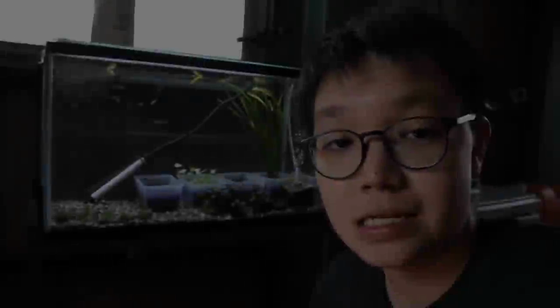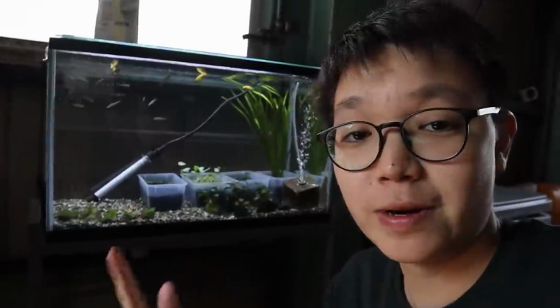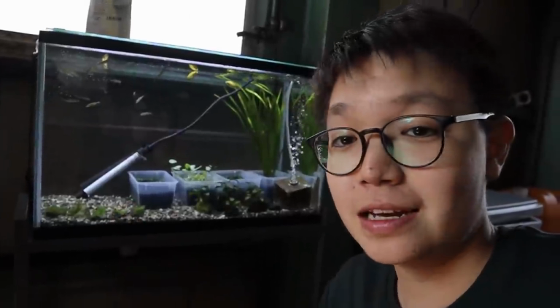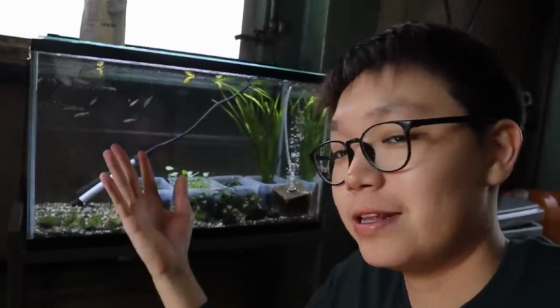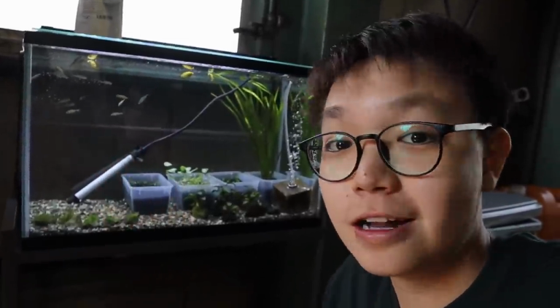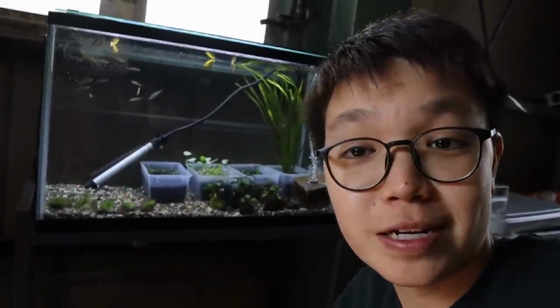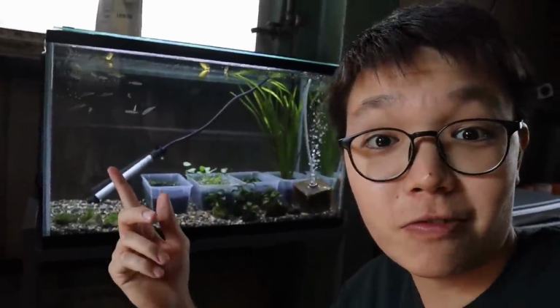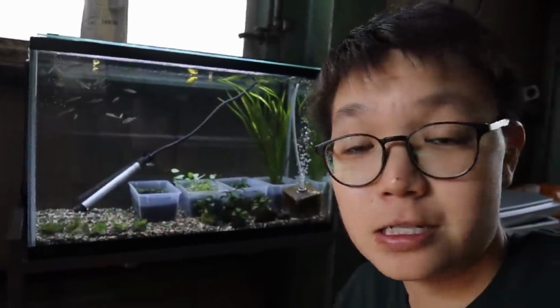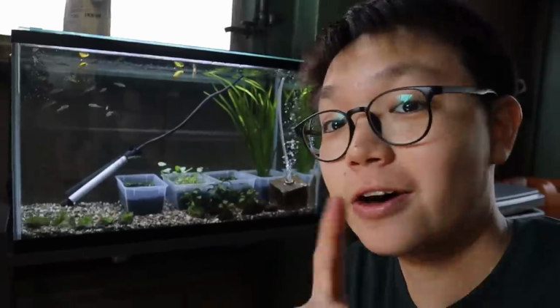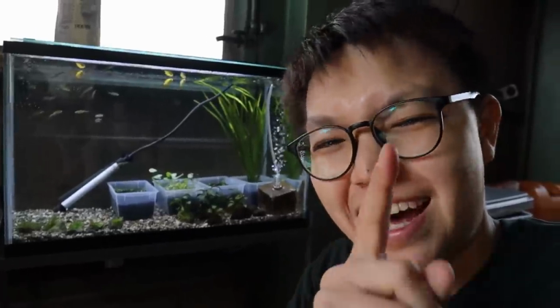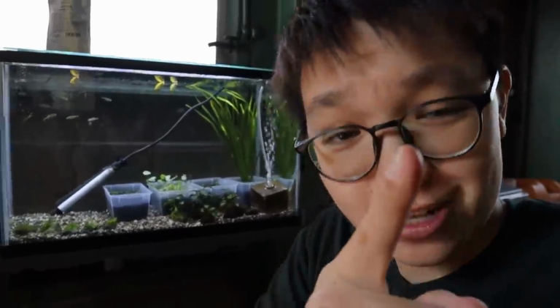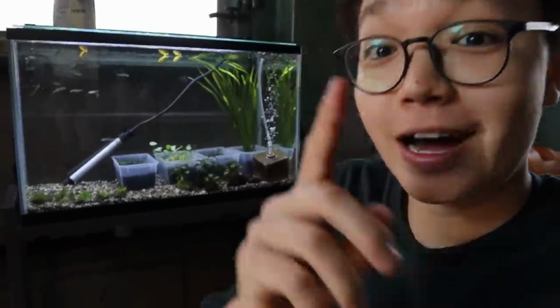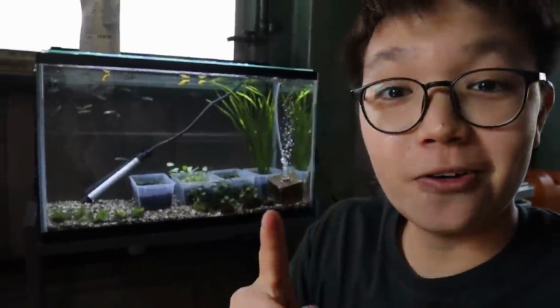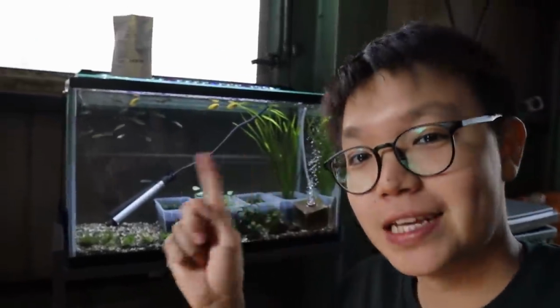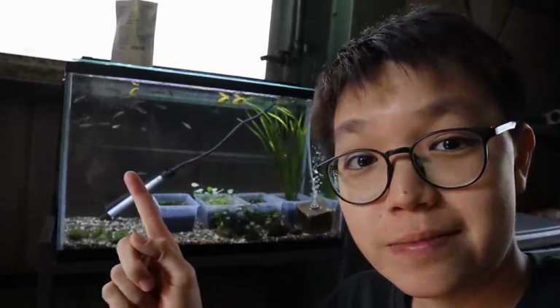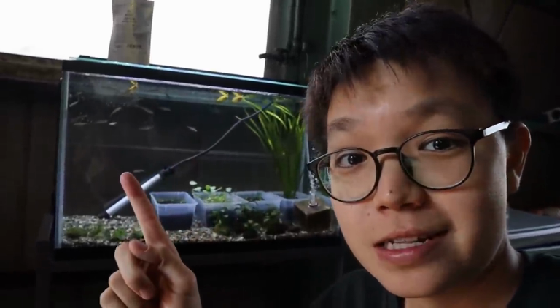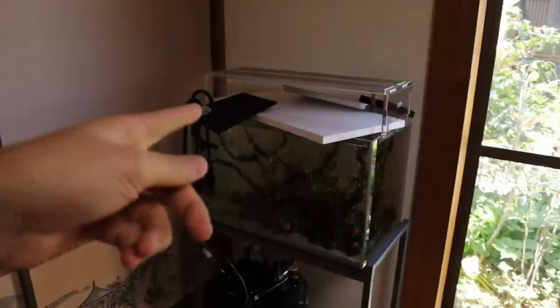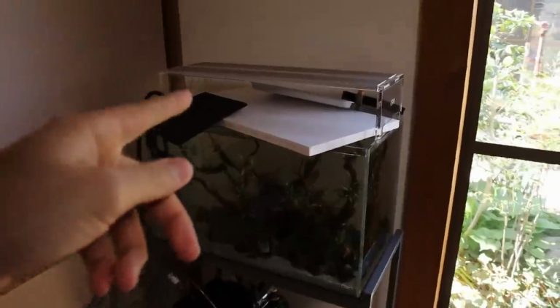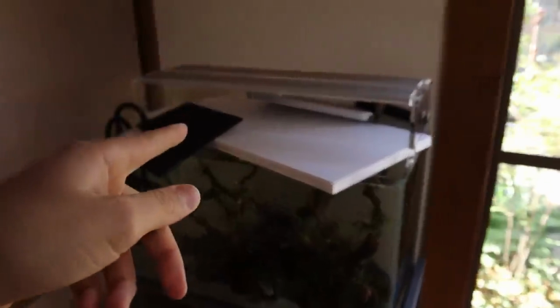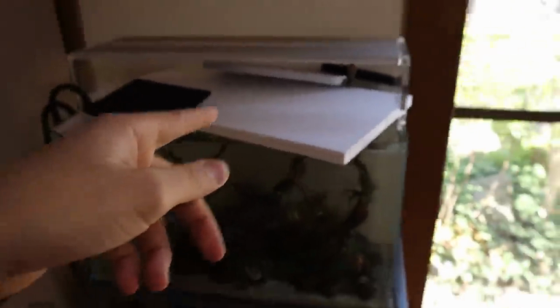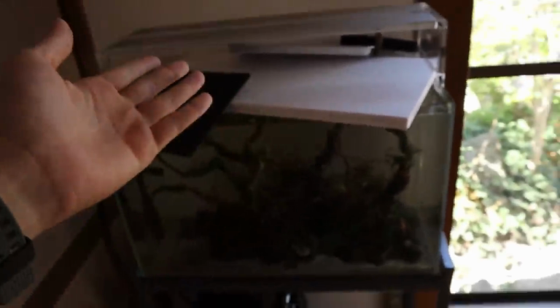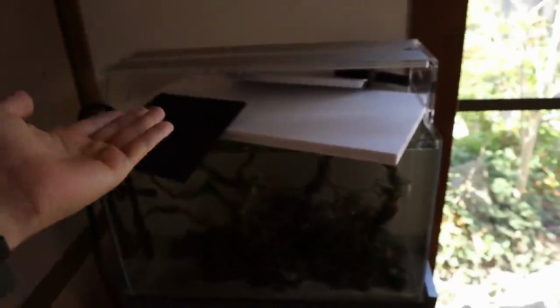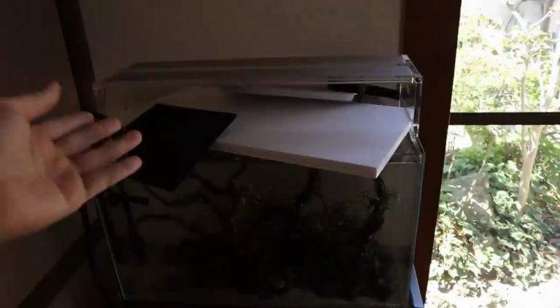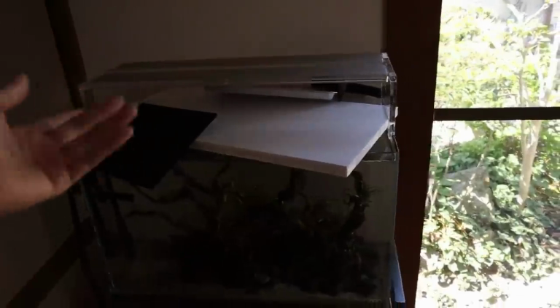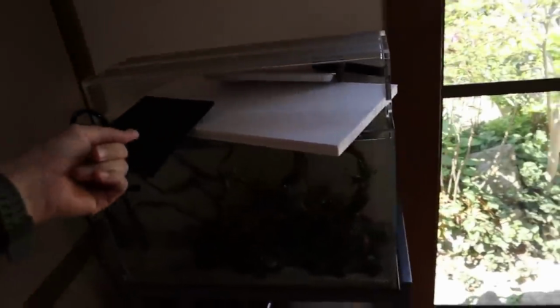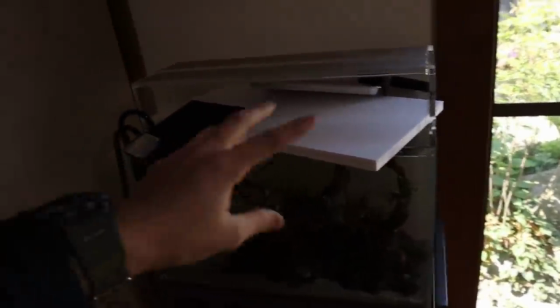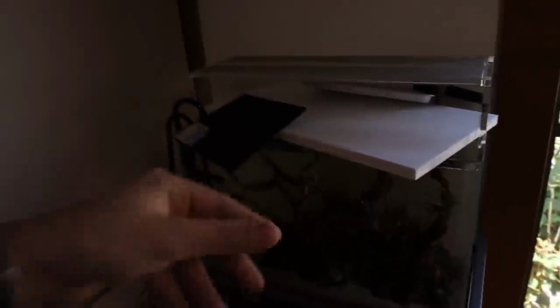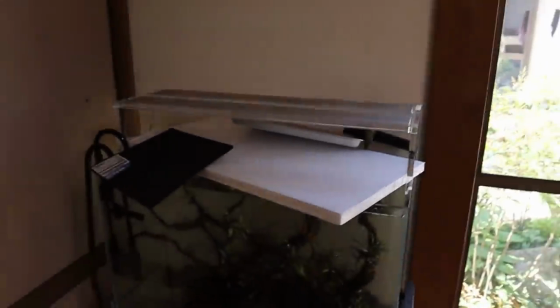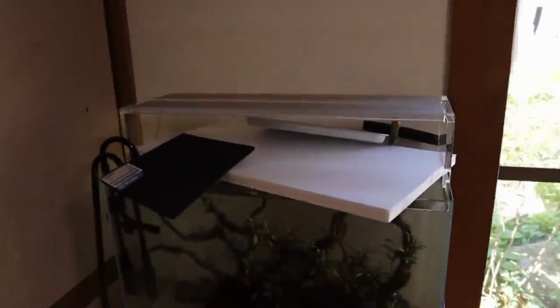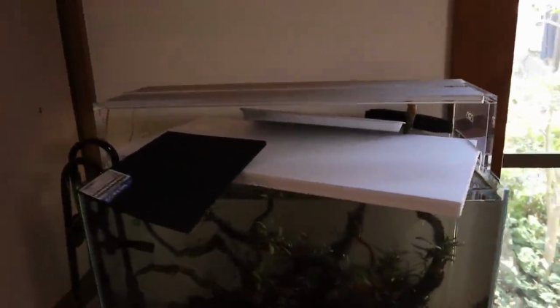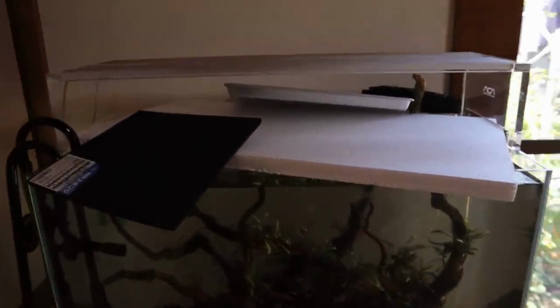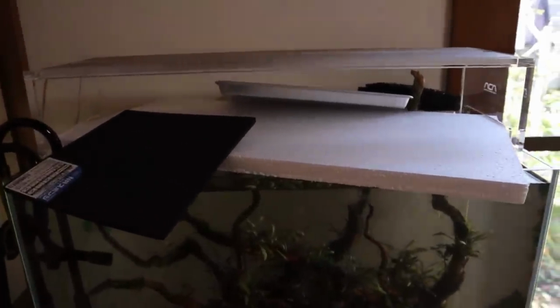Some of you might be saying maybe they're not colored up because they're all females, but no — I guarantee there are some males in there. I'm going to take the cover off and you'll be able to clearly see why I can't have a glass lid on this tank.